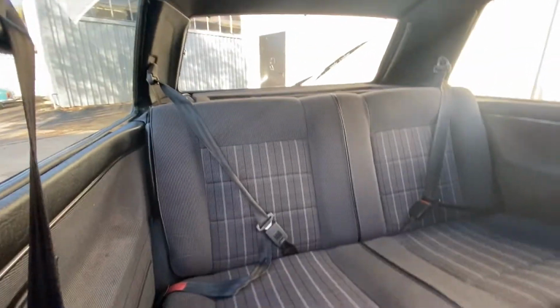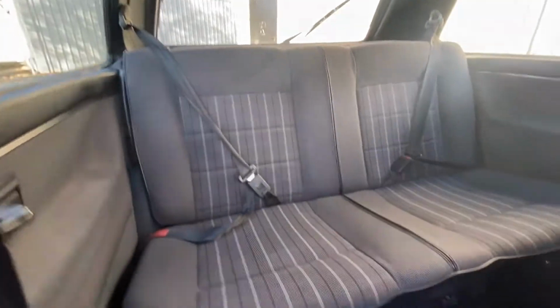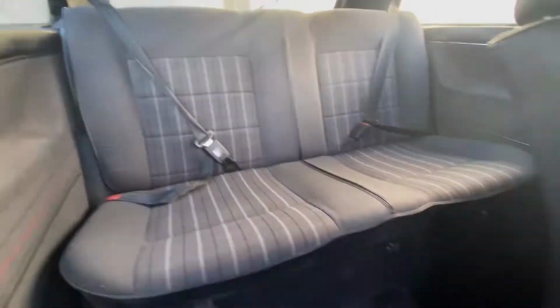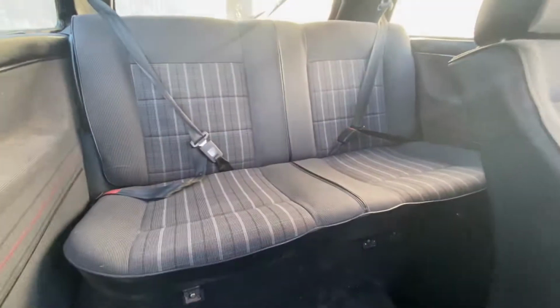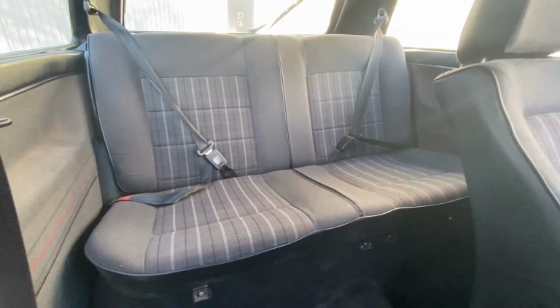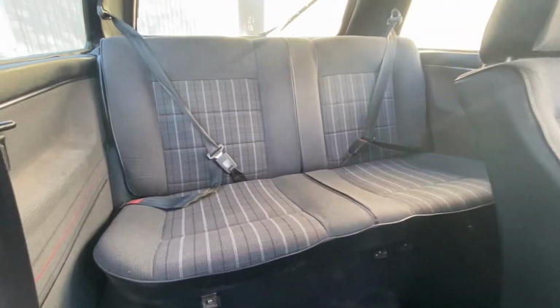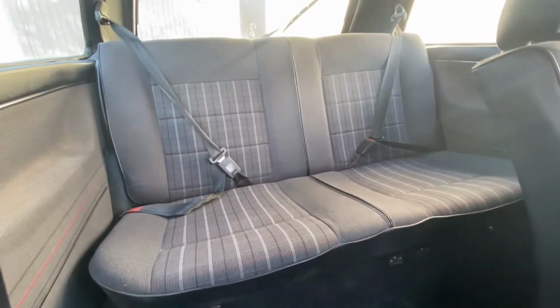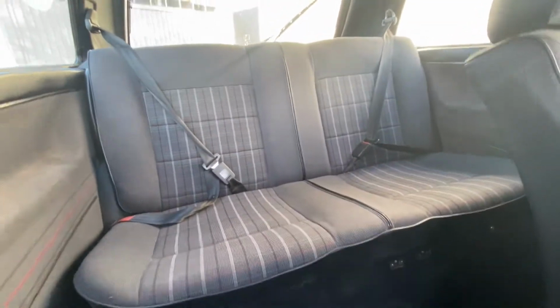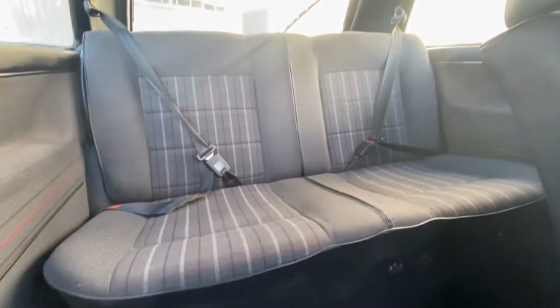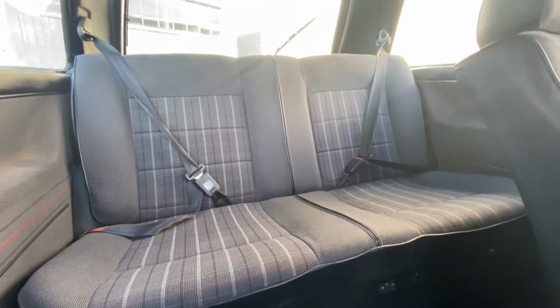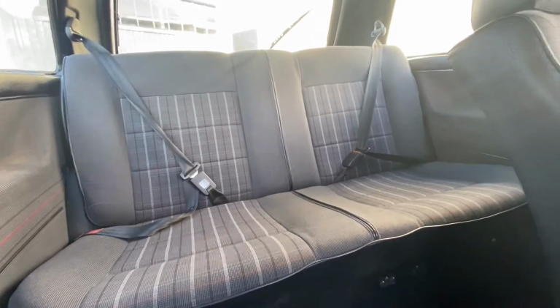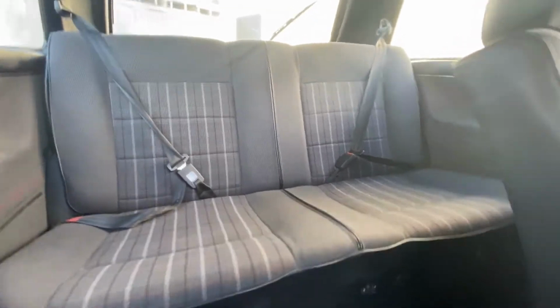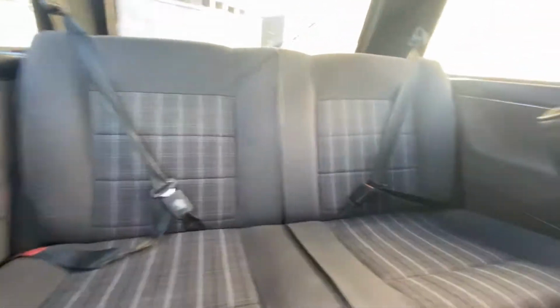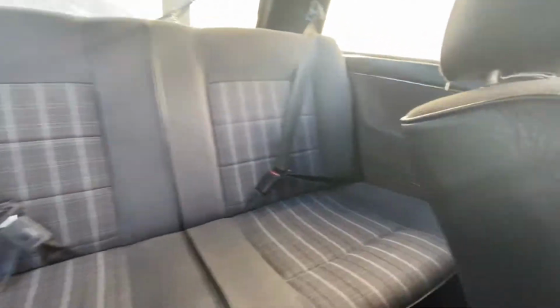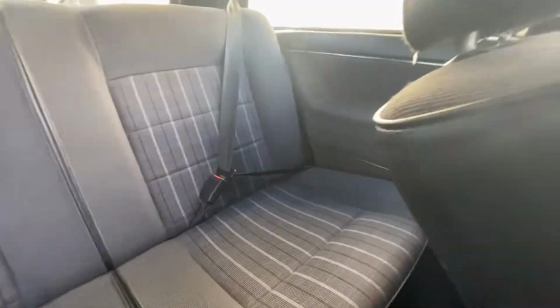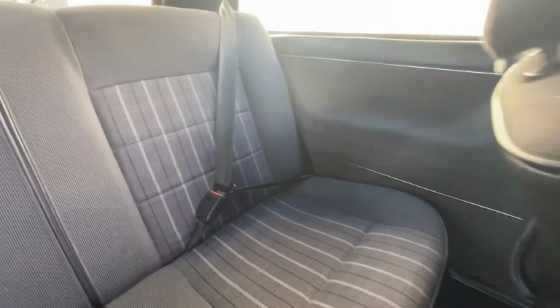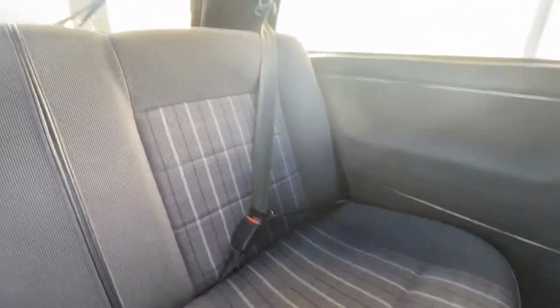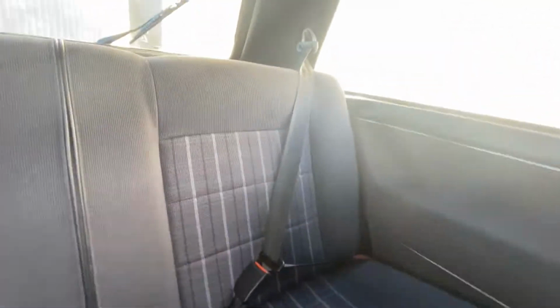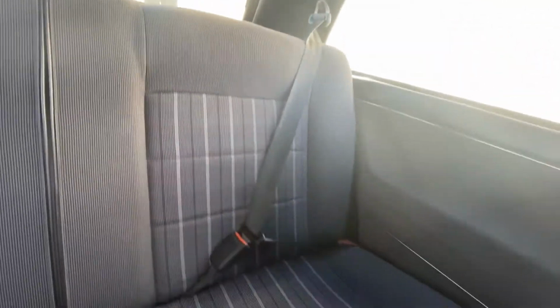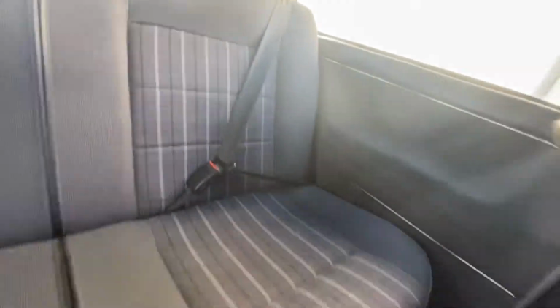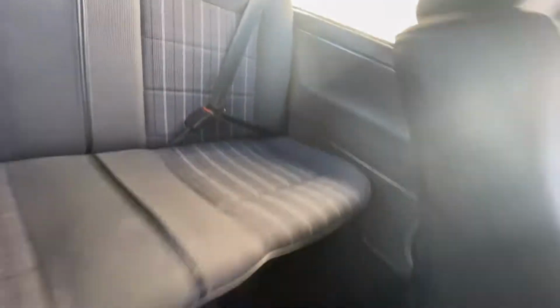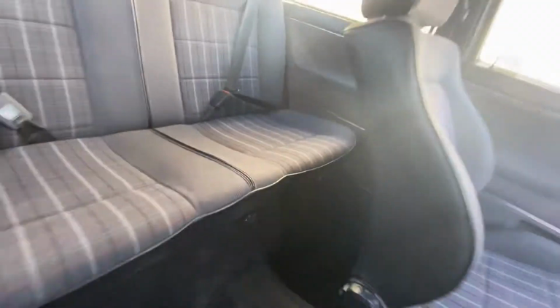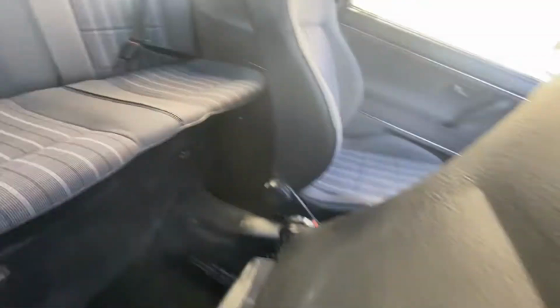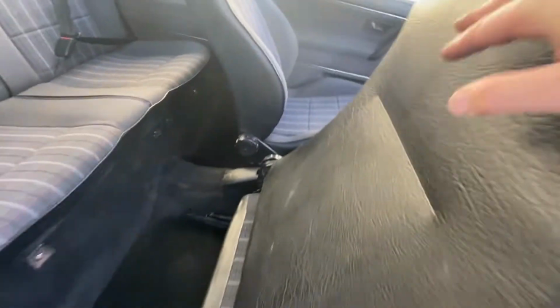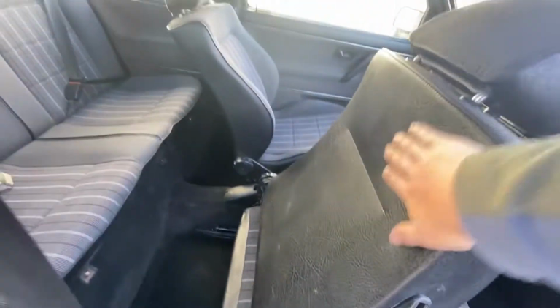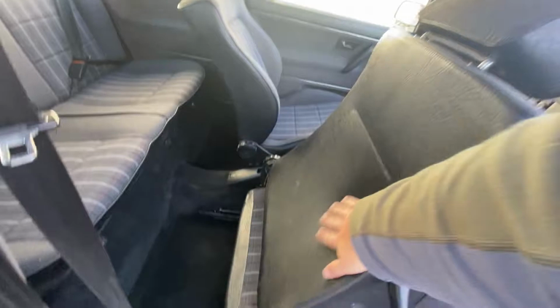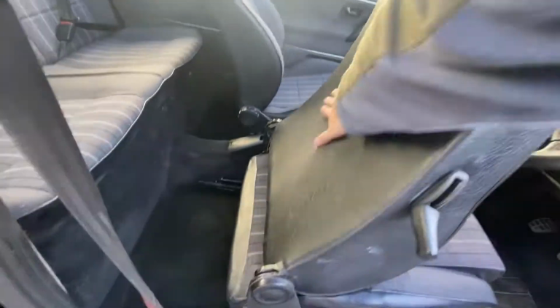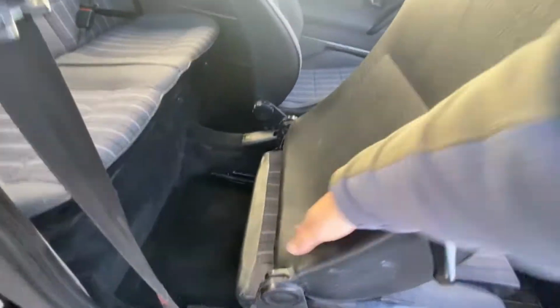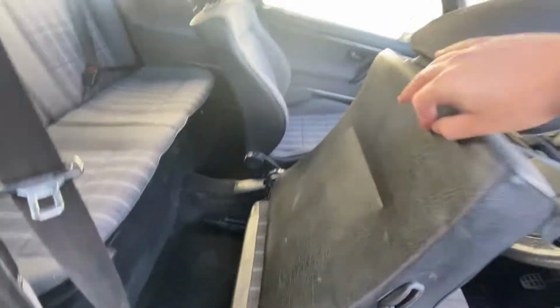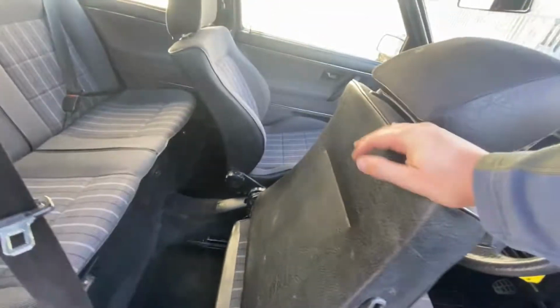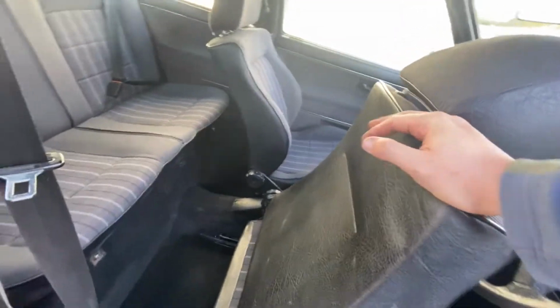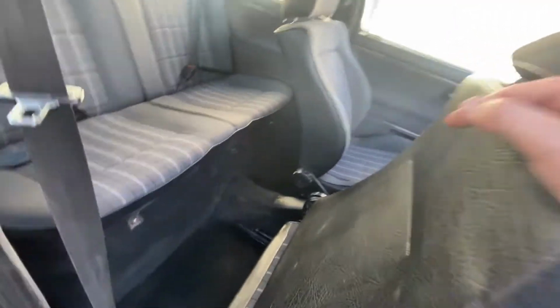The carpets are nice and there are no funny smells in here. 62,057 miles on the clock. The rear bench seat is exactly the same situation — no marks on it at all. It's all nice and clean, no stains and not even any marks from being kicked on the back of the seats.